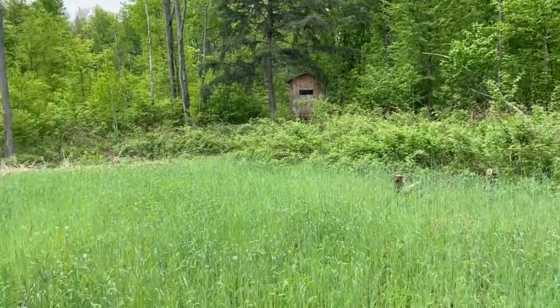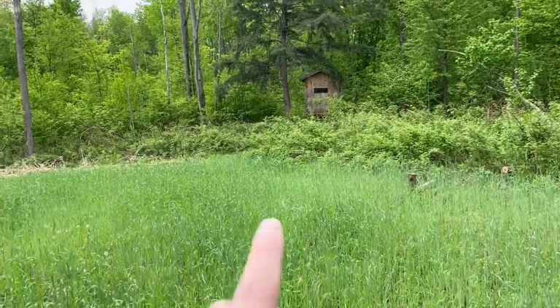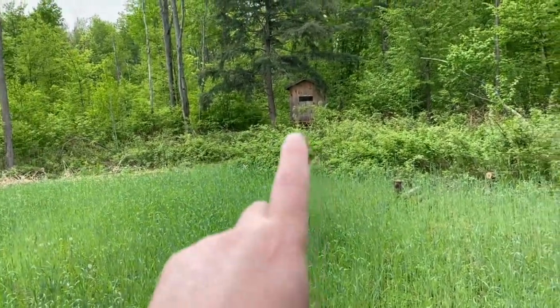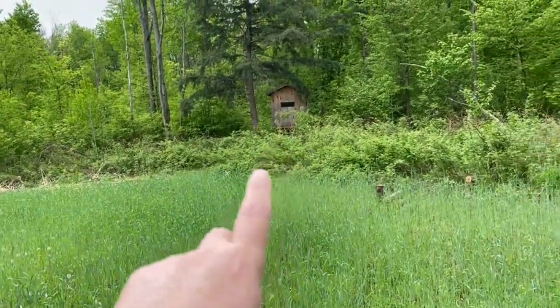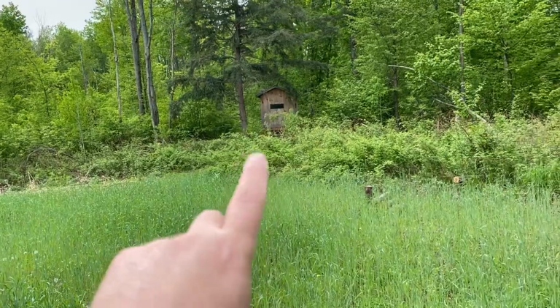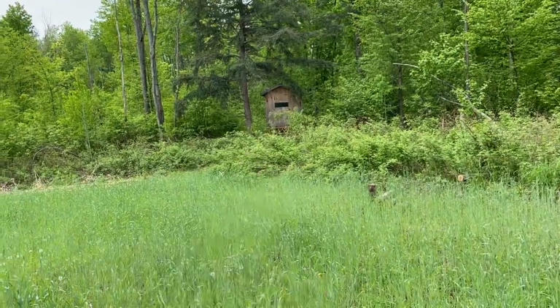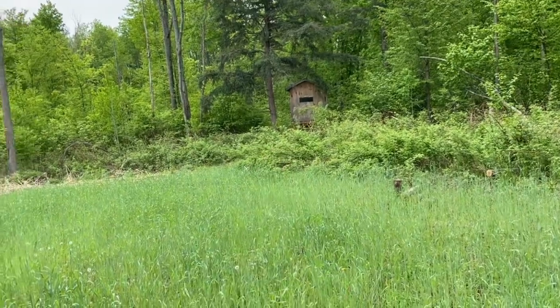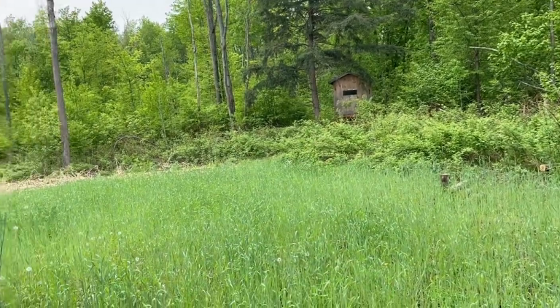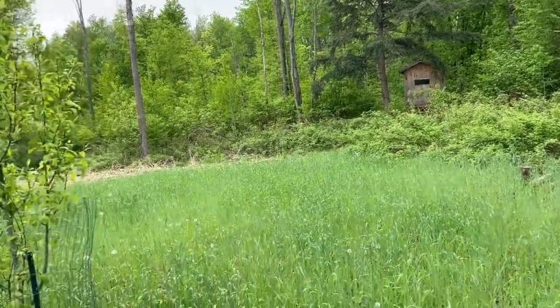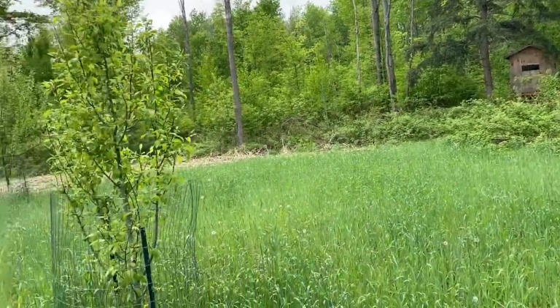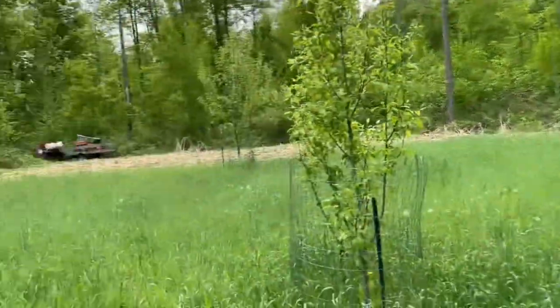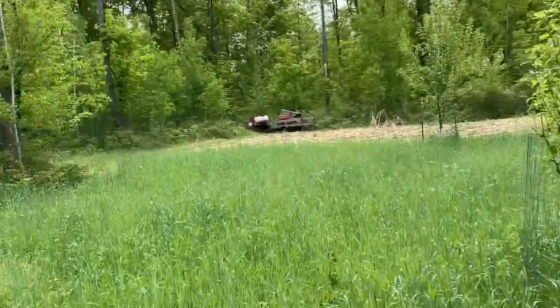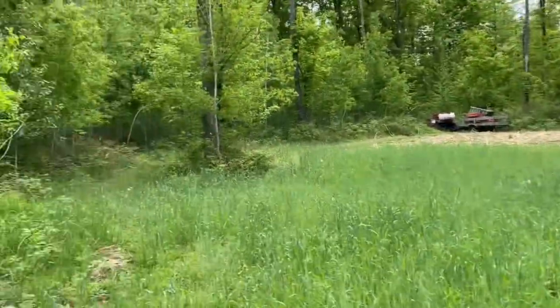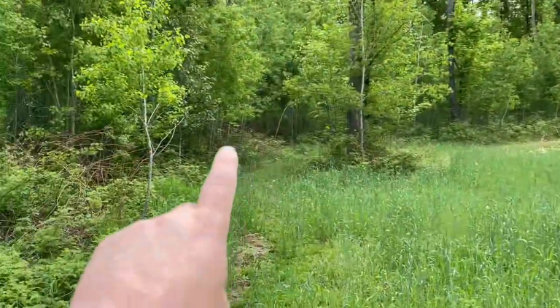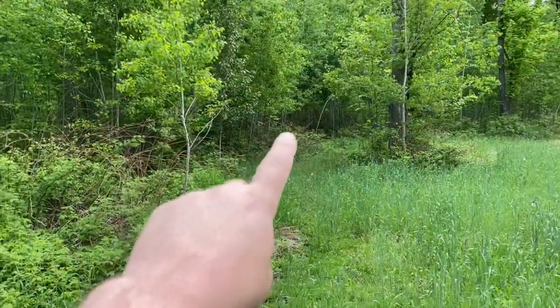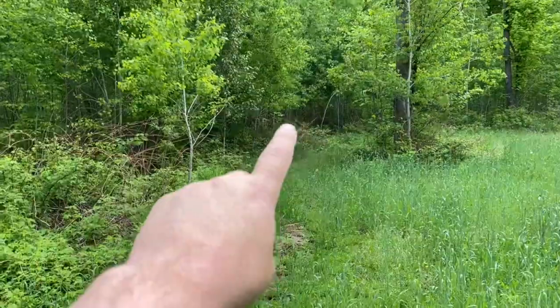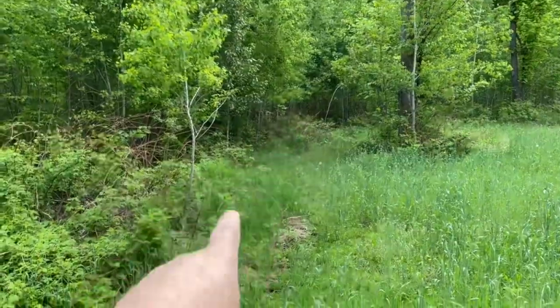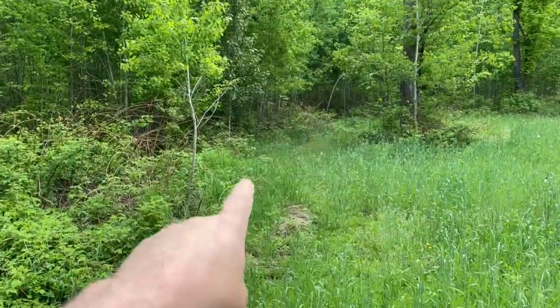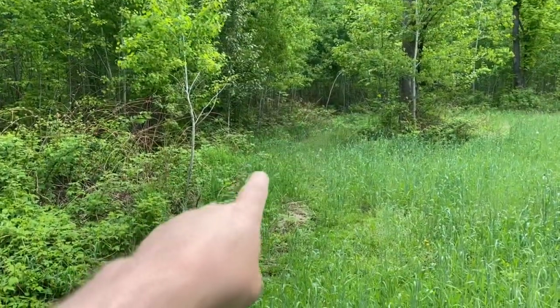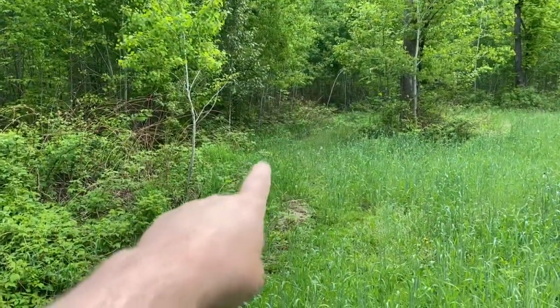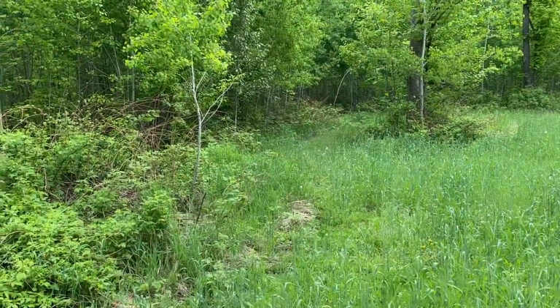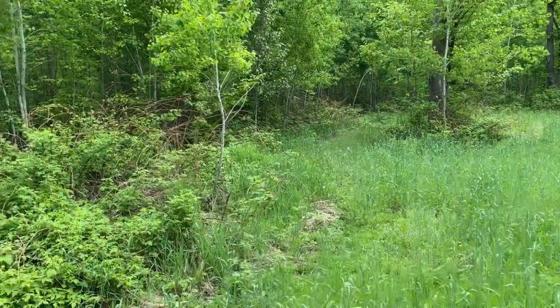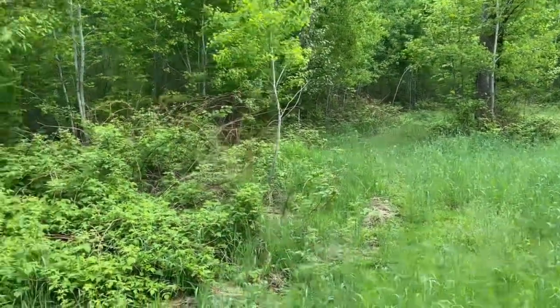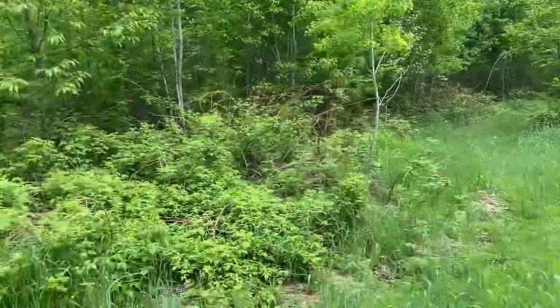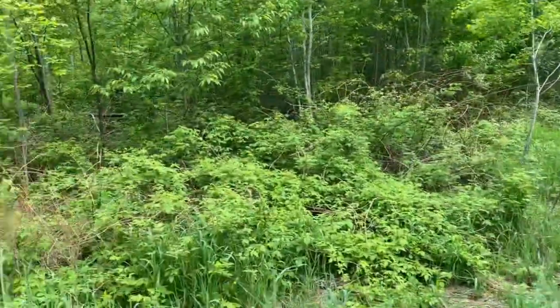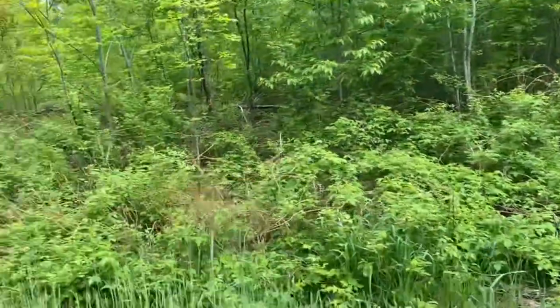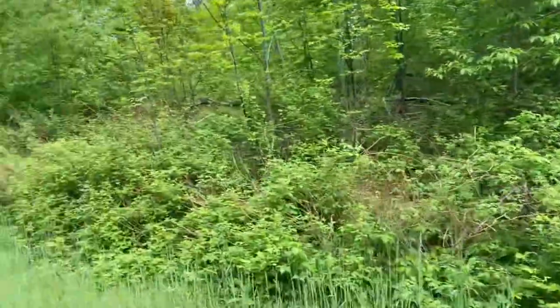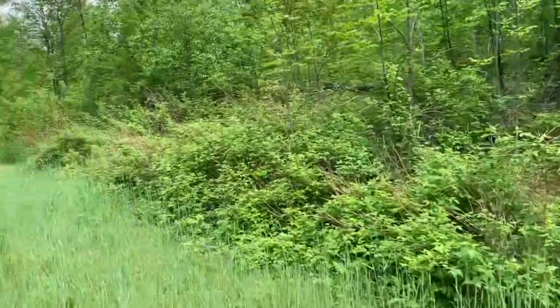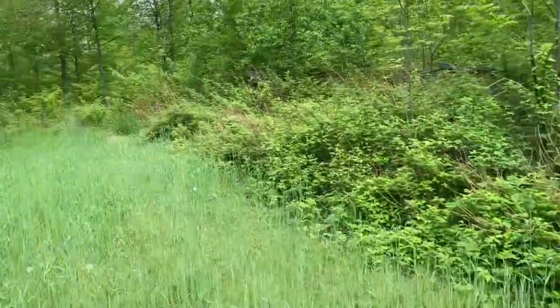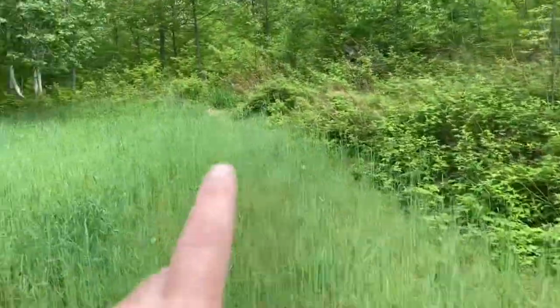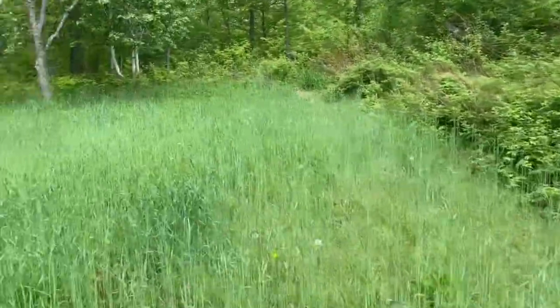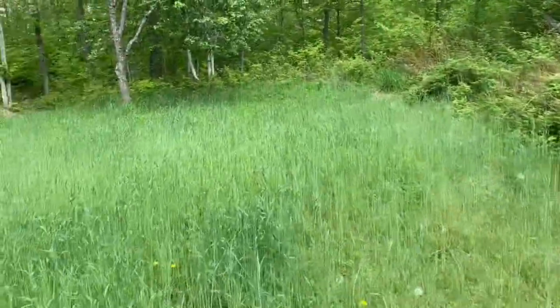That's the blind I shot the nine-point out of last year. He came out of that opening right there and I shot him right there — he was heading over to this apple tree.